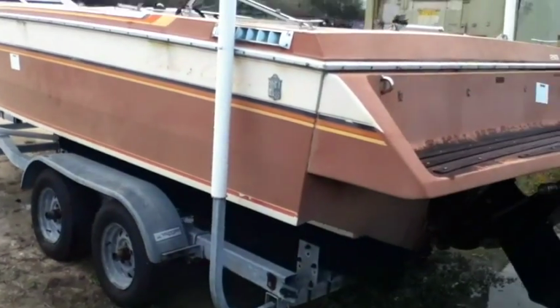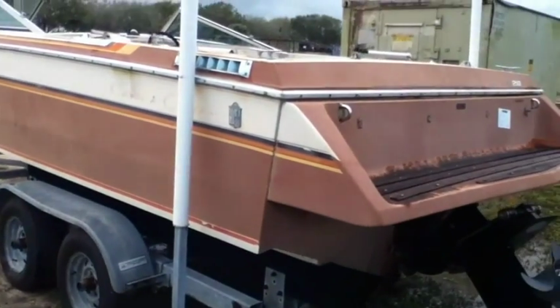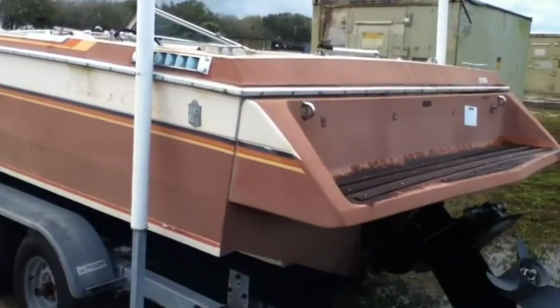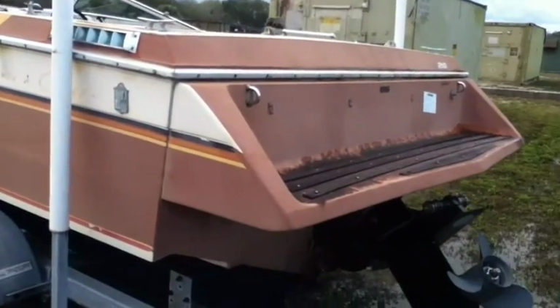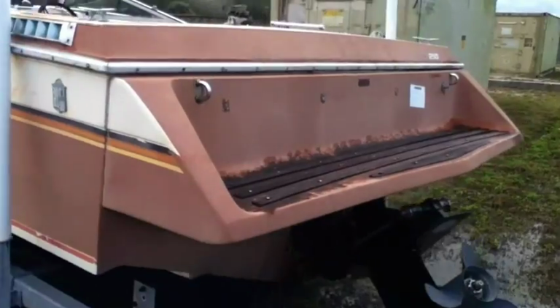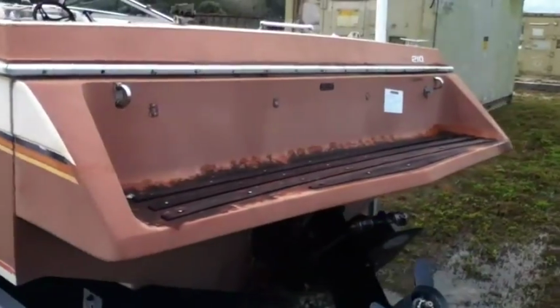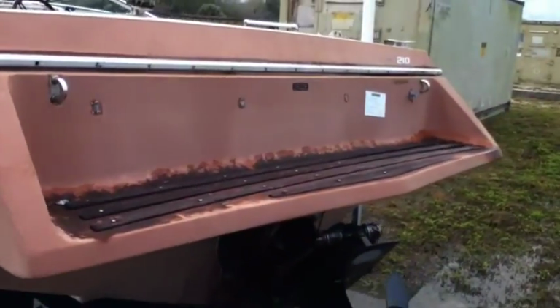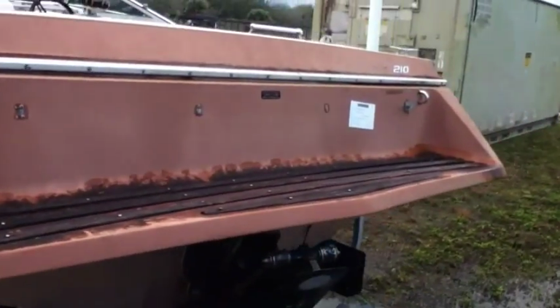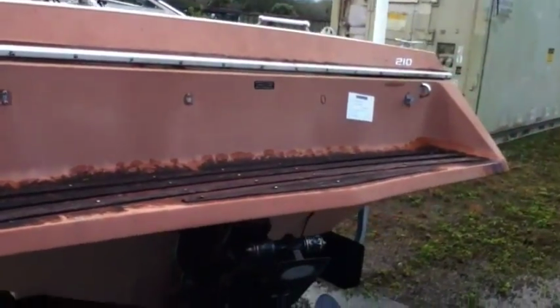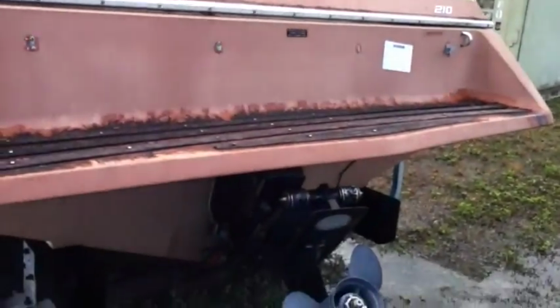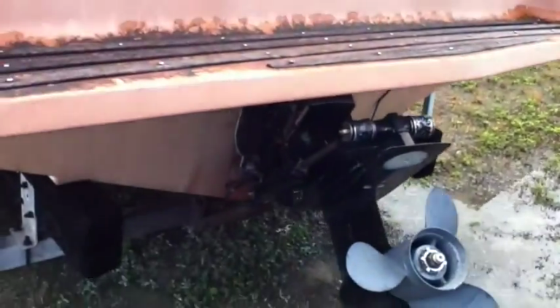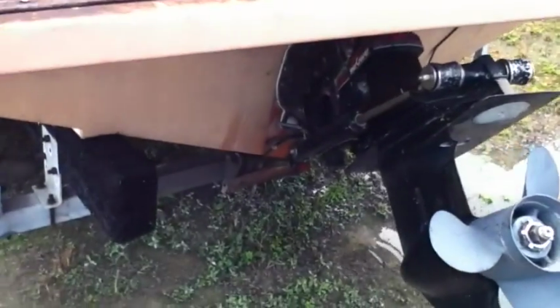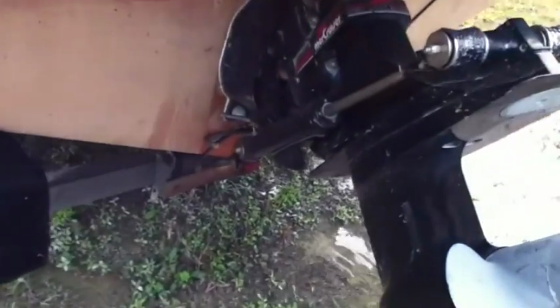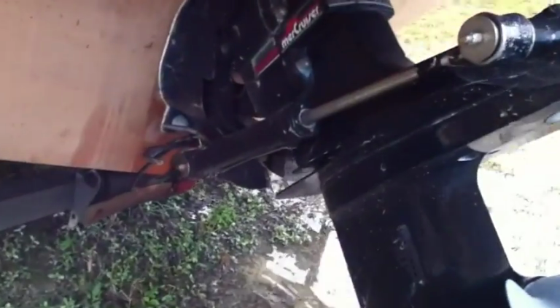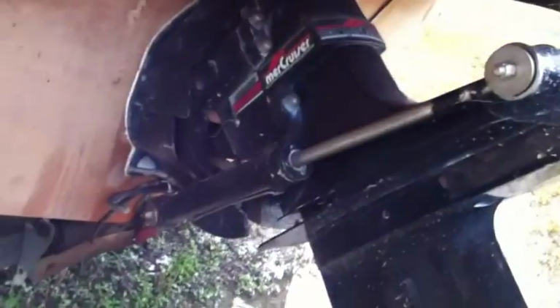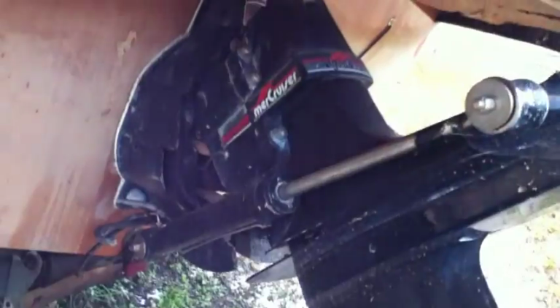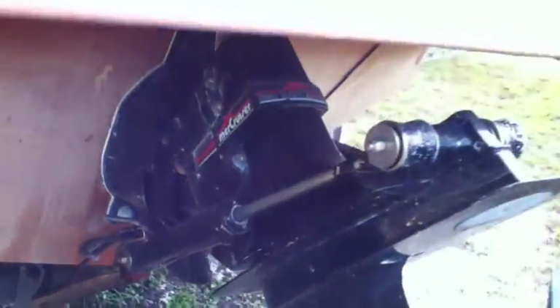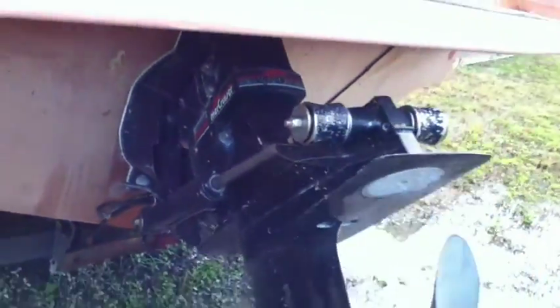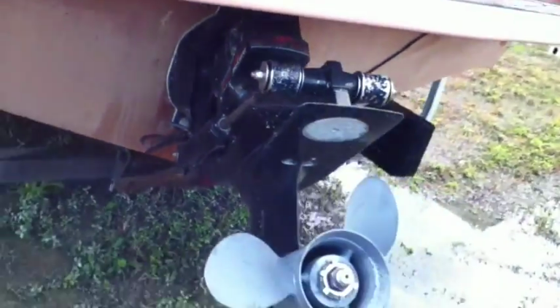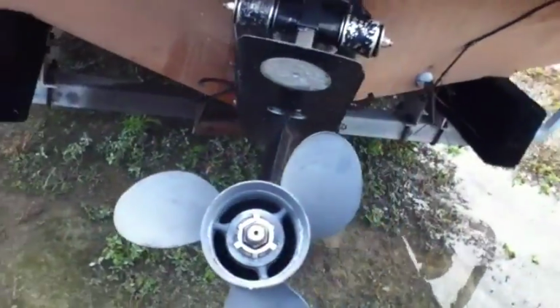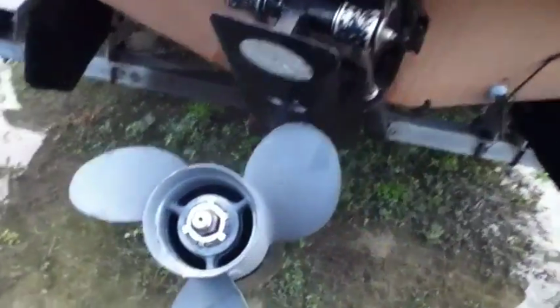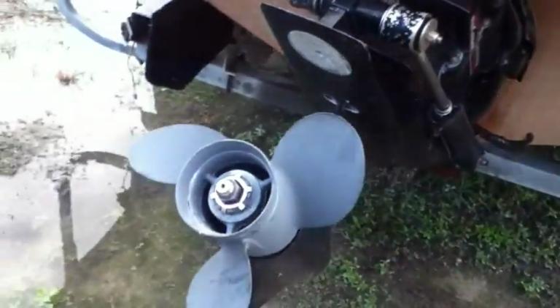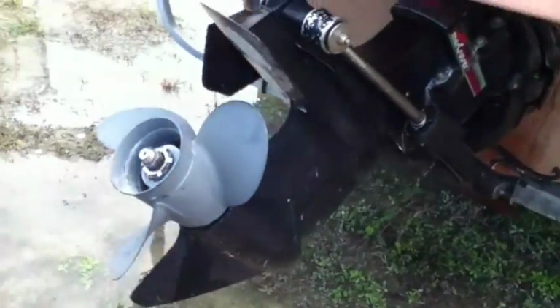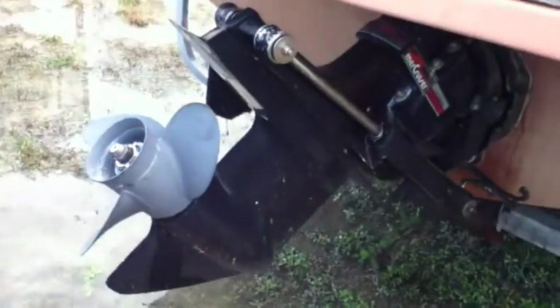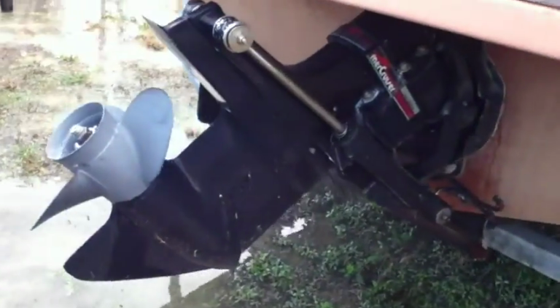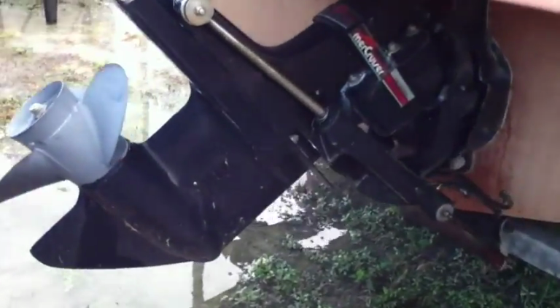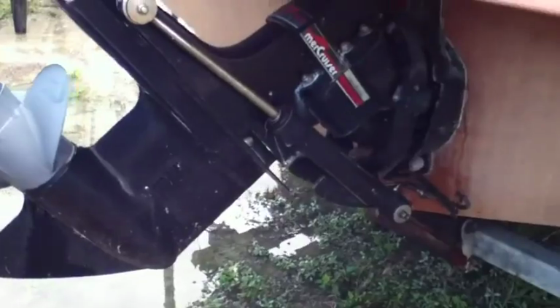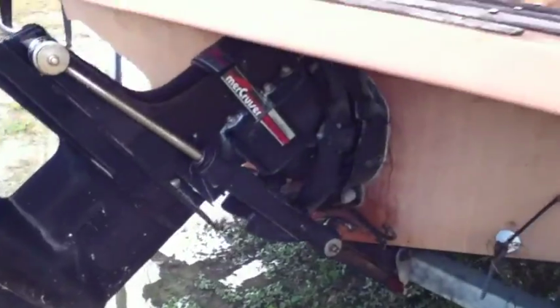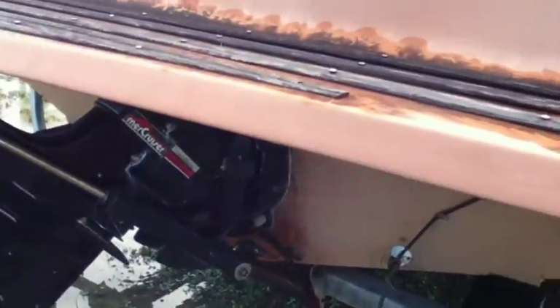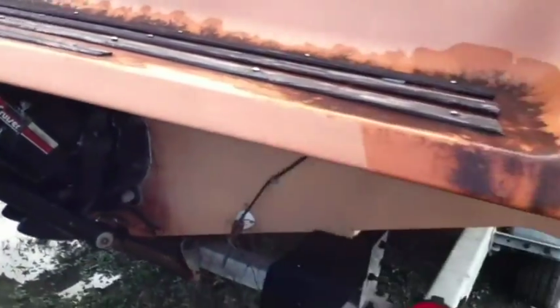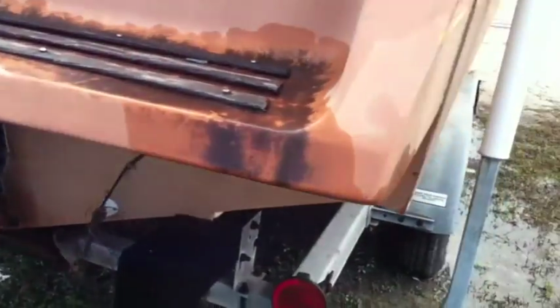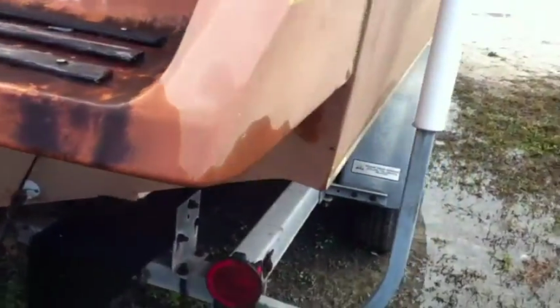Sale includes a 1990 Continental aluminum four-wheeled boat trailer. Trailer has one flat tire. Boat and trailer may be missing parts and components. GL will load a flatbed trailer only.